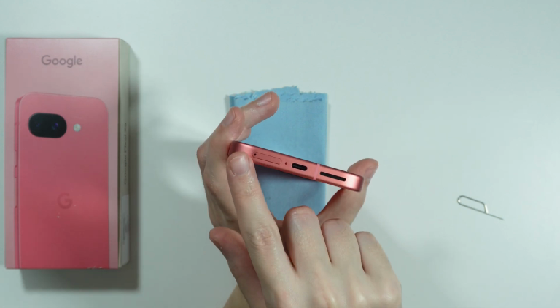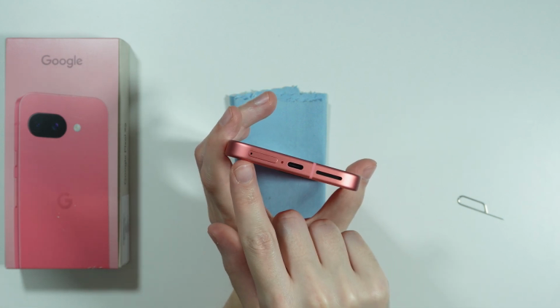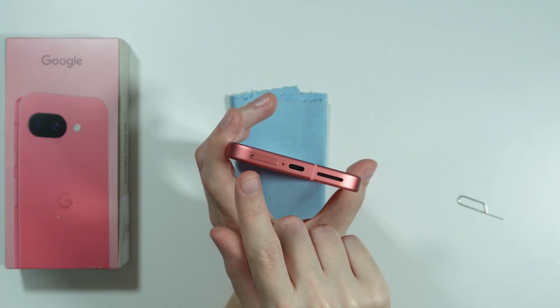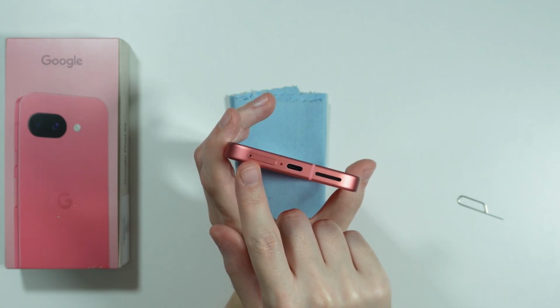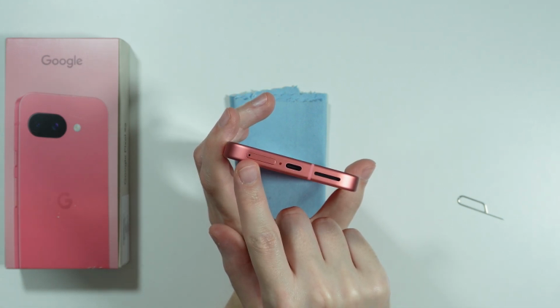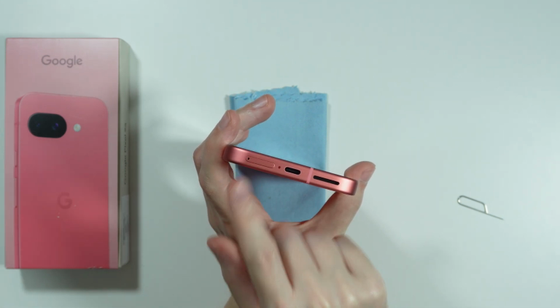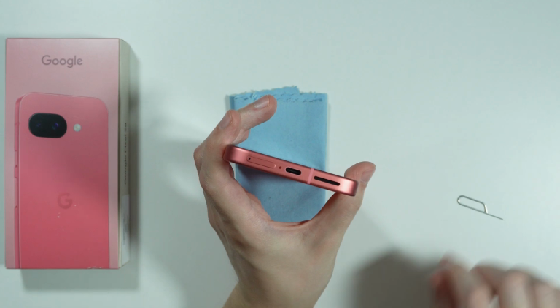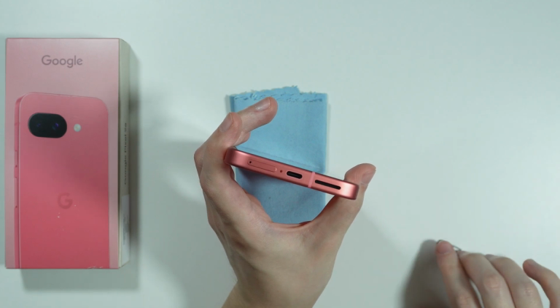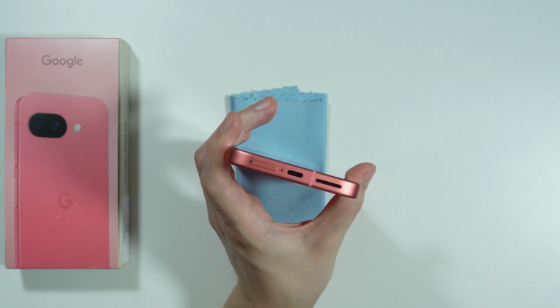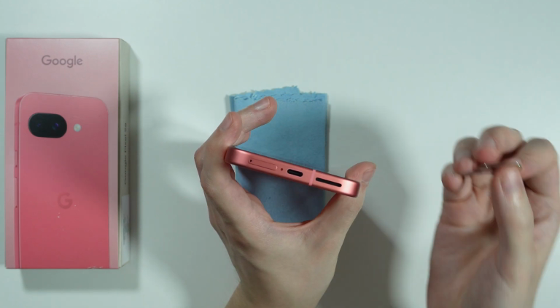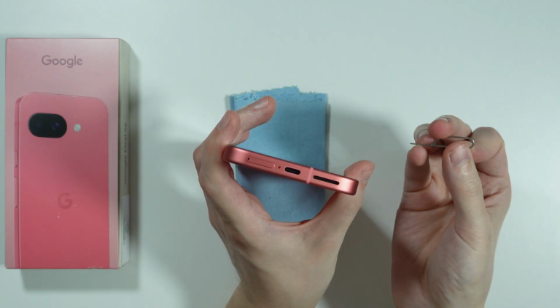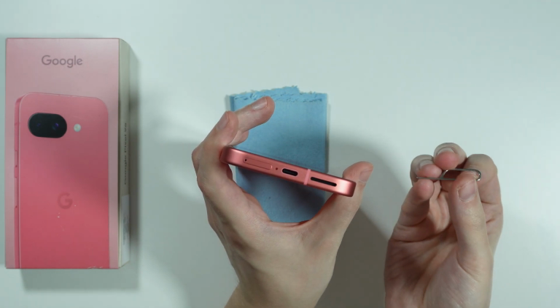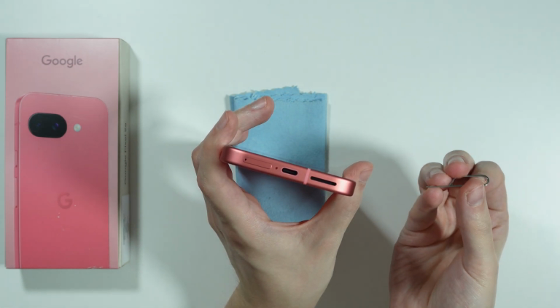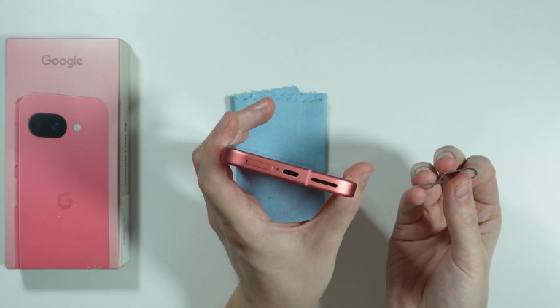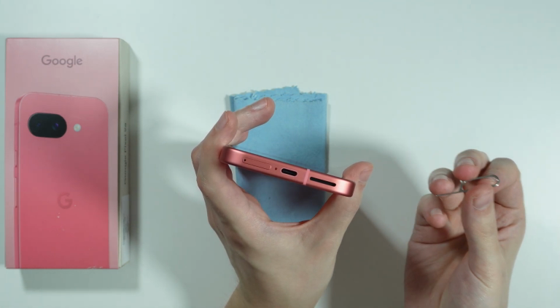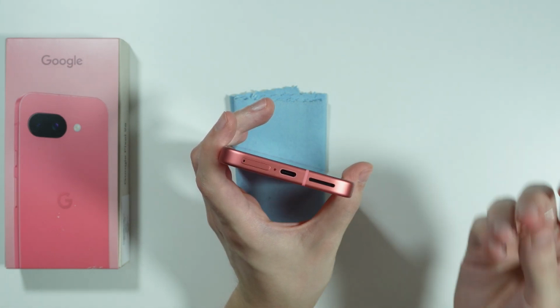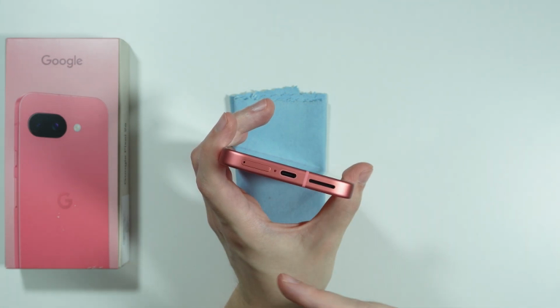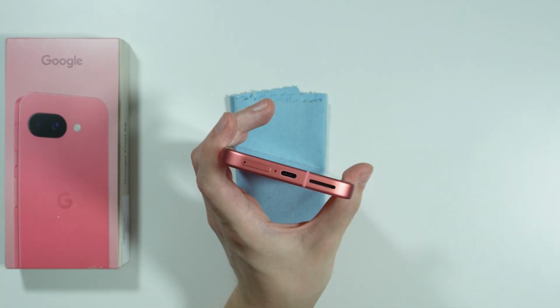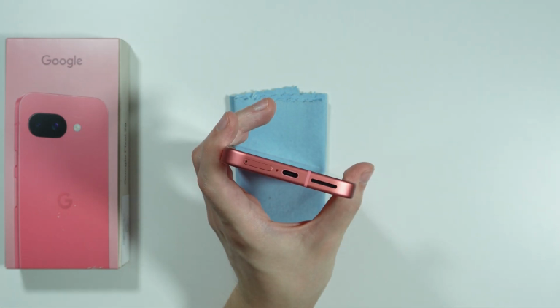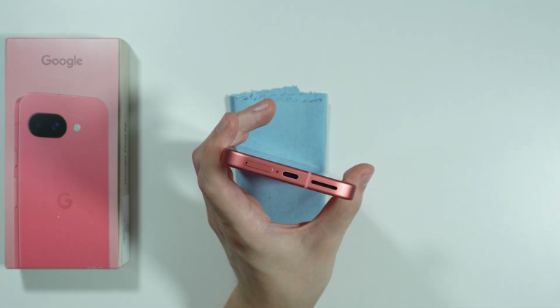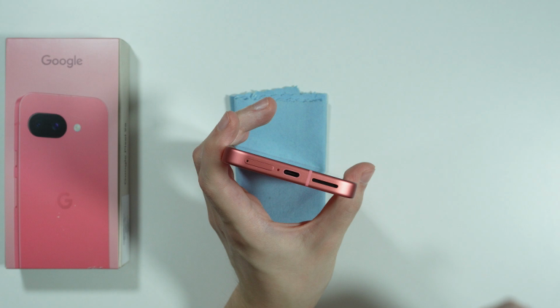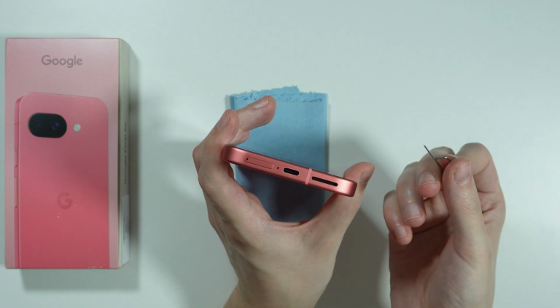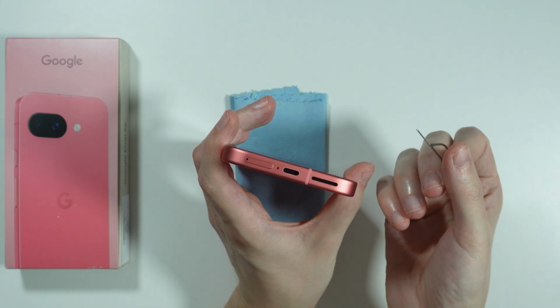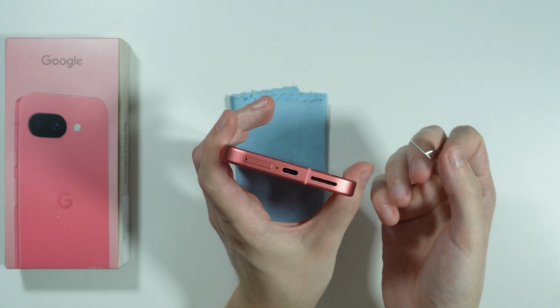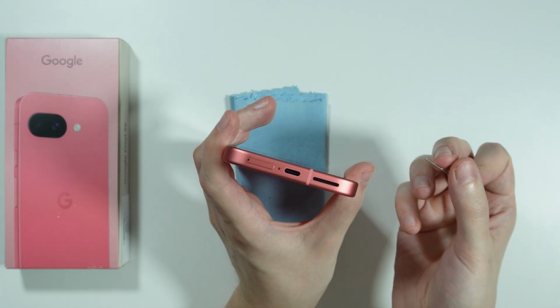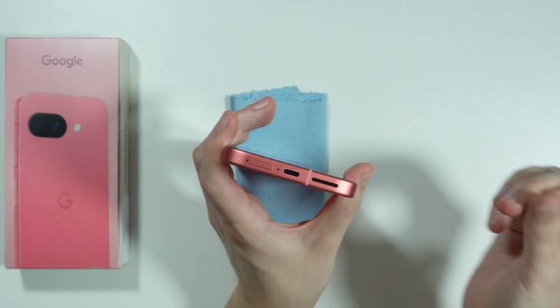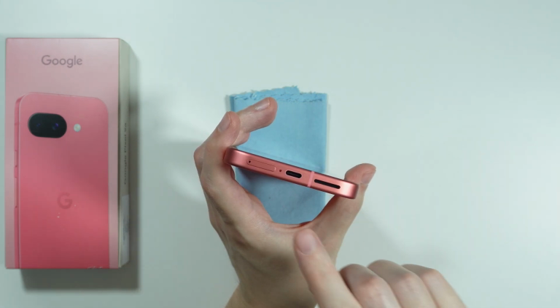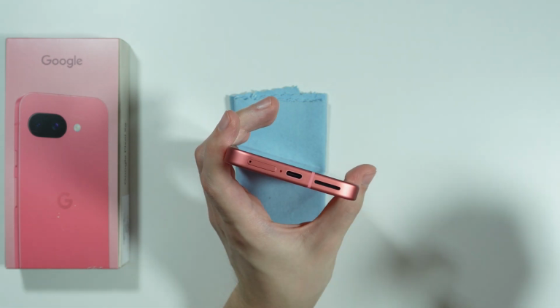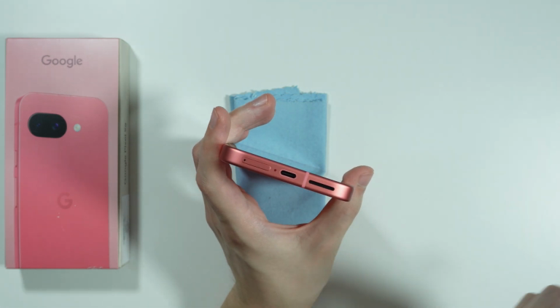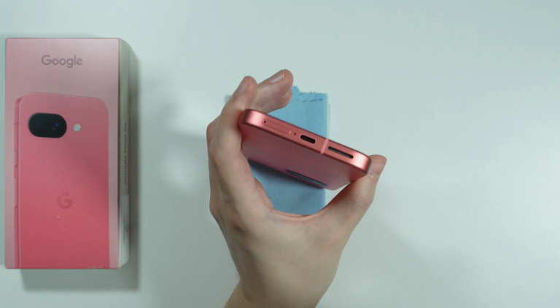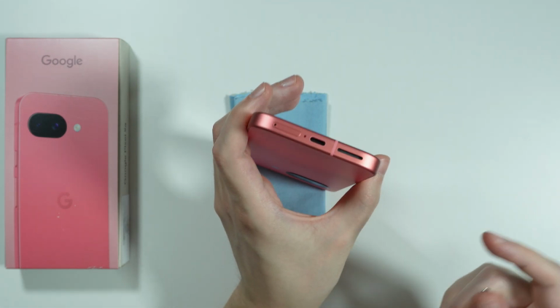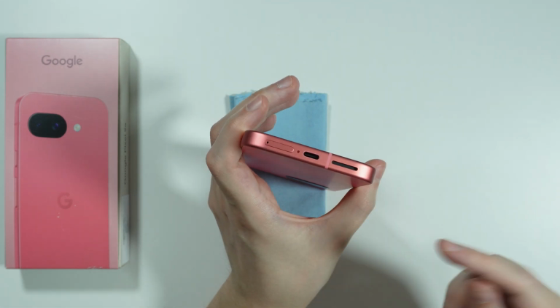Over here we have the eject hole, where we need to insert a pin or eject tool, which you can find inside the box of your phone, or you can use a similar tool, as long as it is not easy to break.